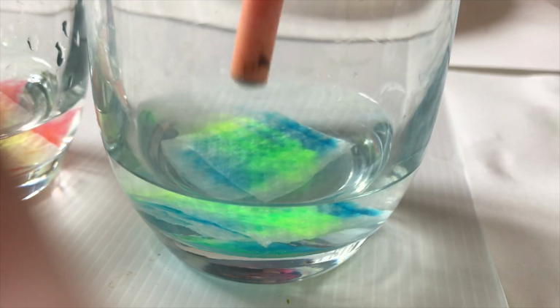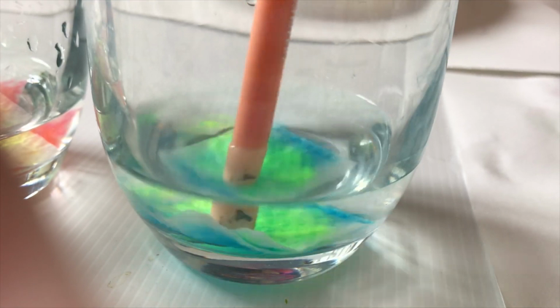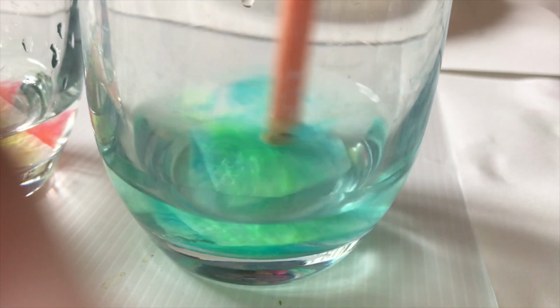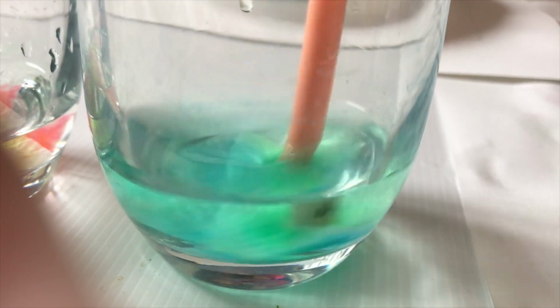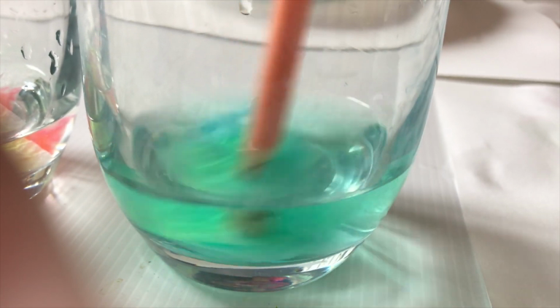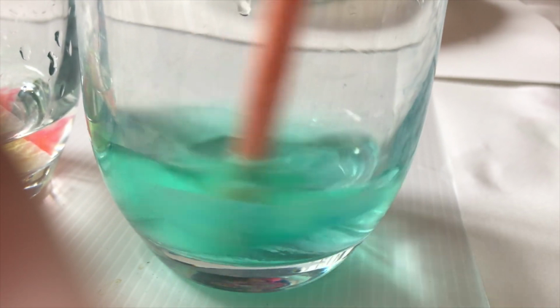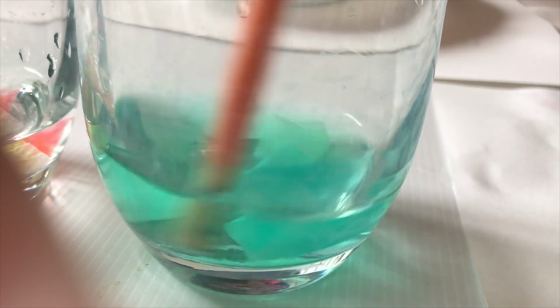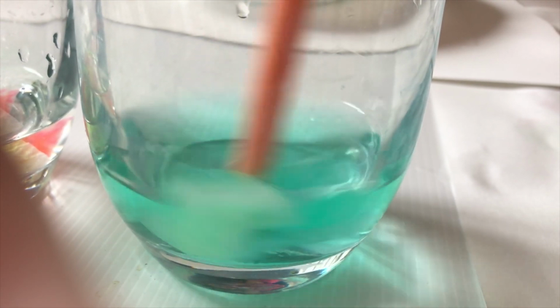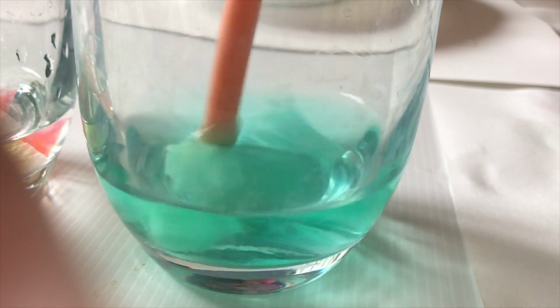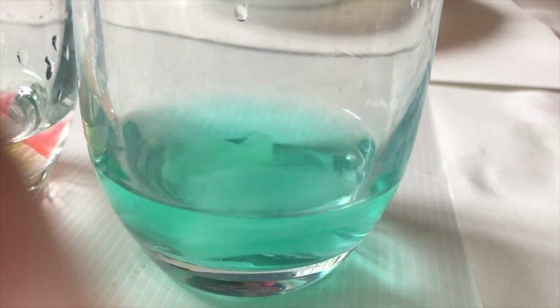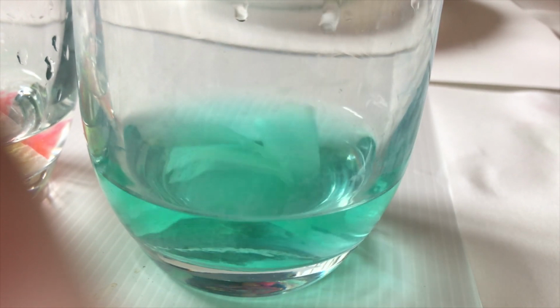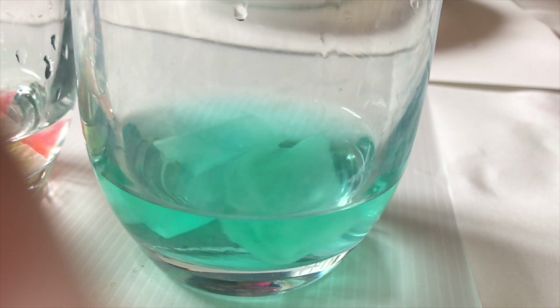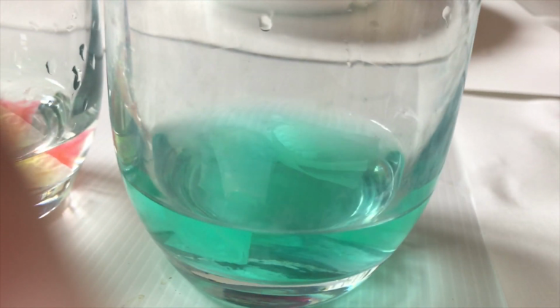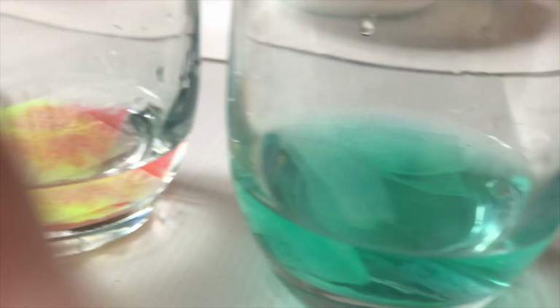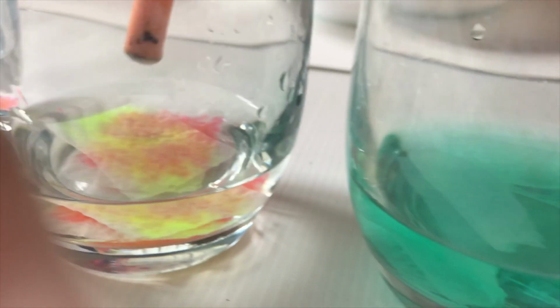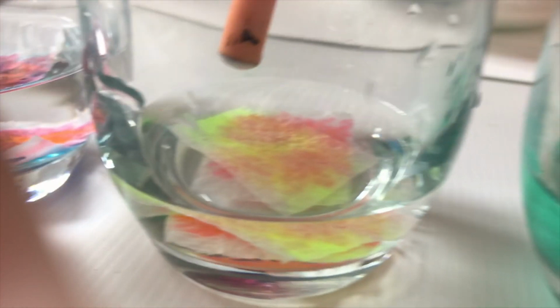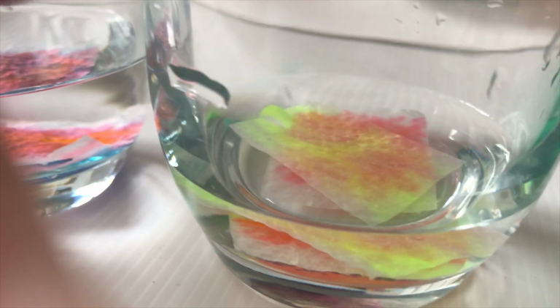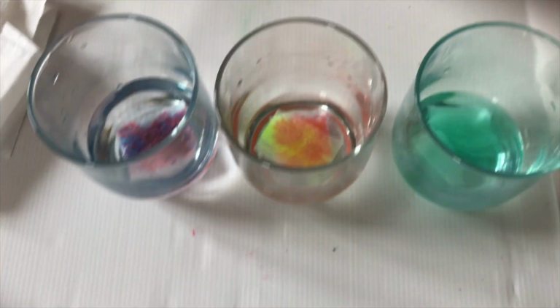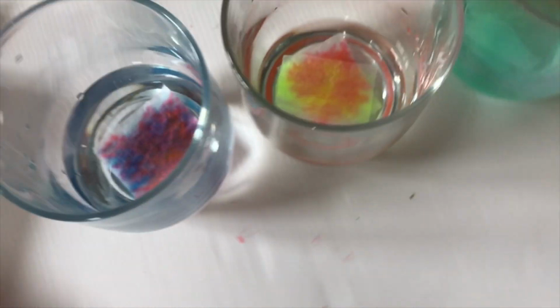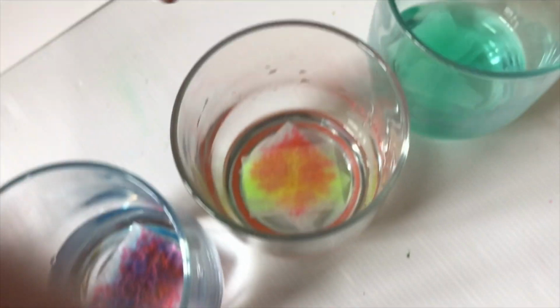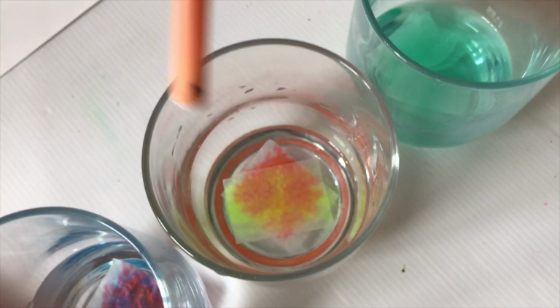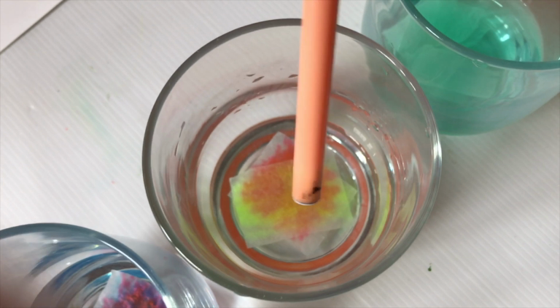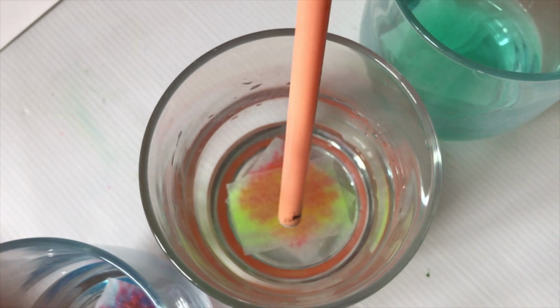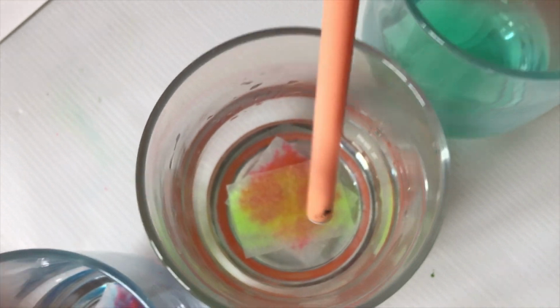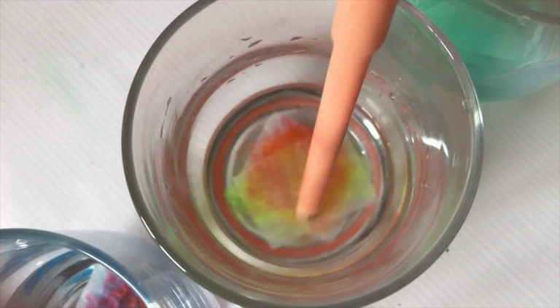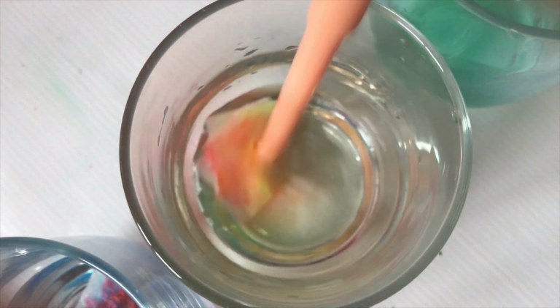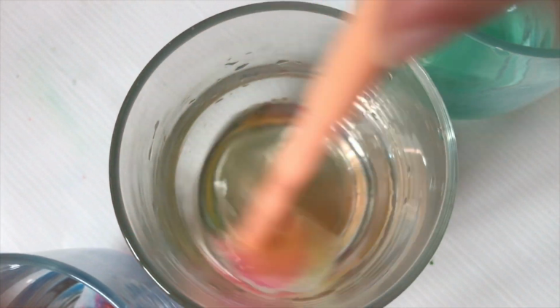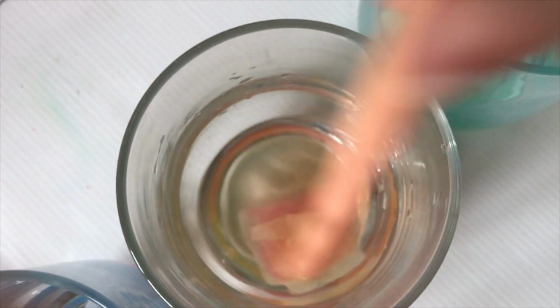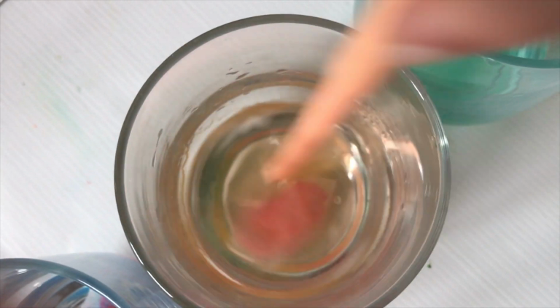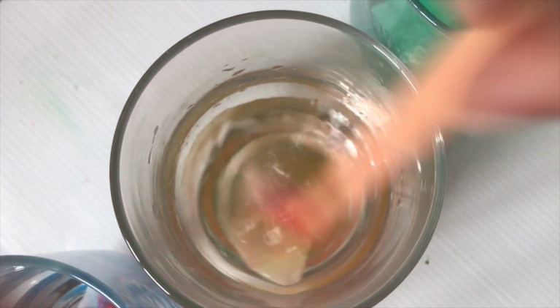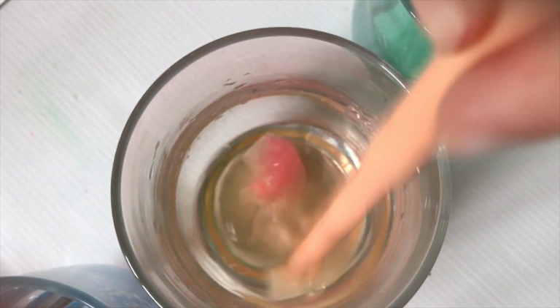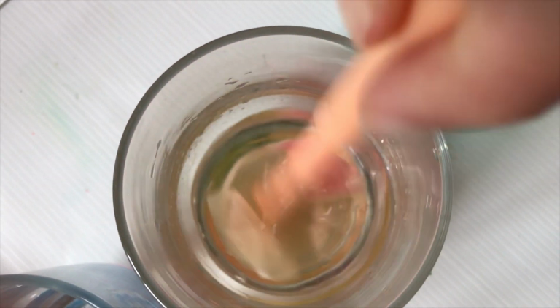Let's see if anything happens. Even with those glasses with water and the color we added — ooh, green! I'm helping it out with a marker to mix it a little bit. Orange!